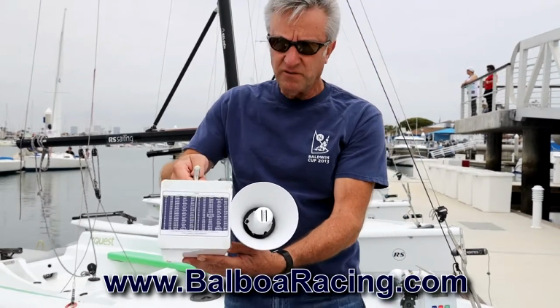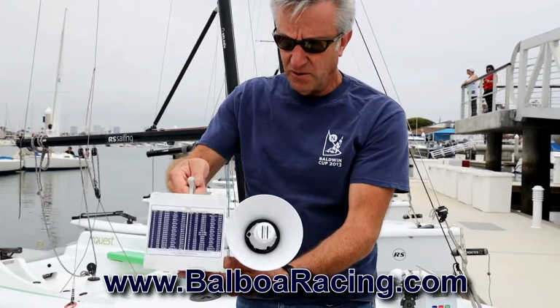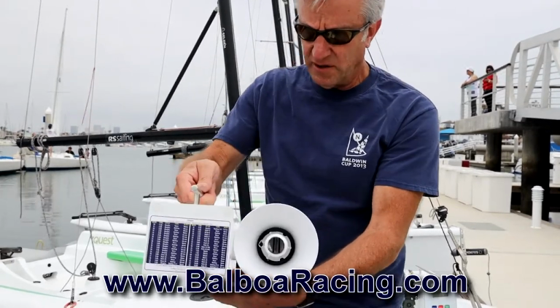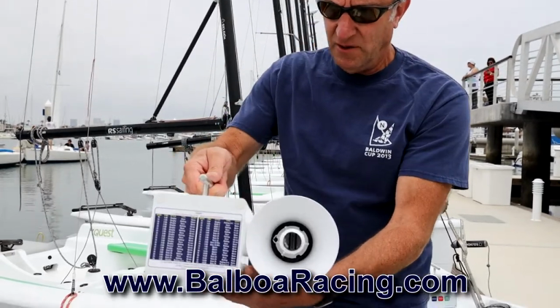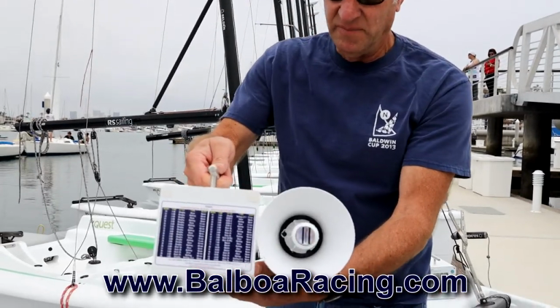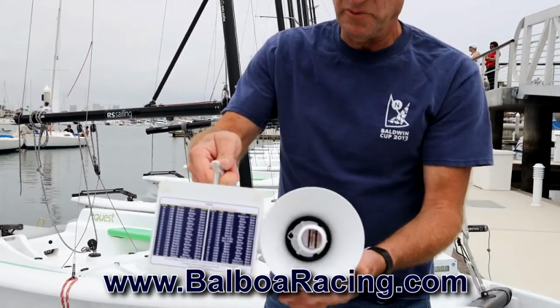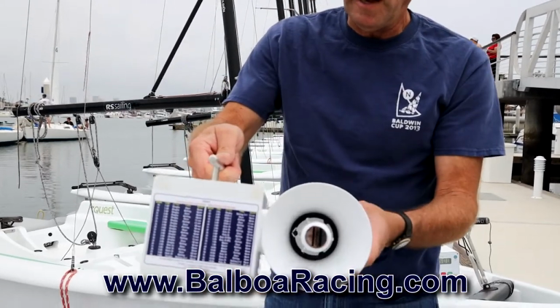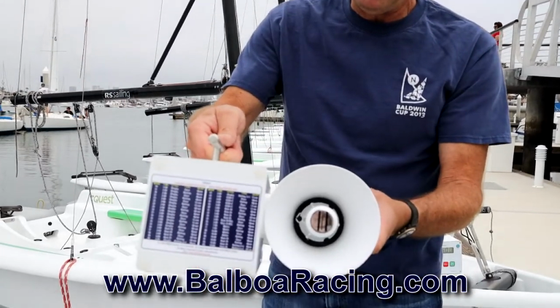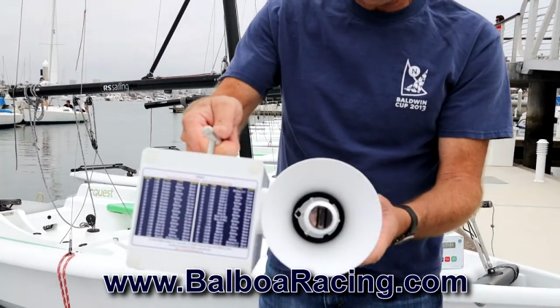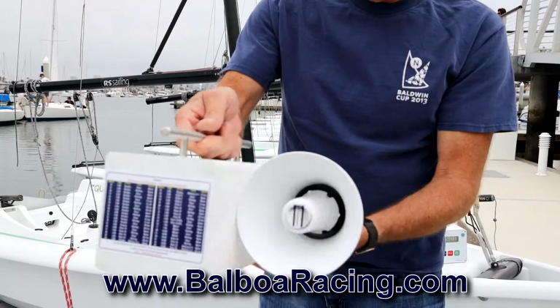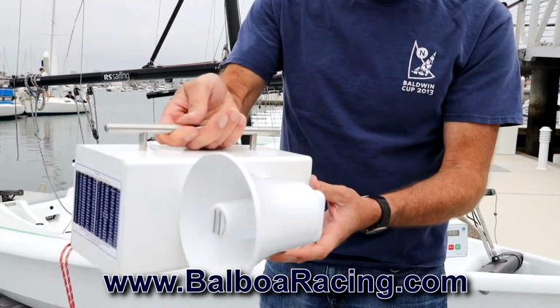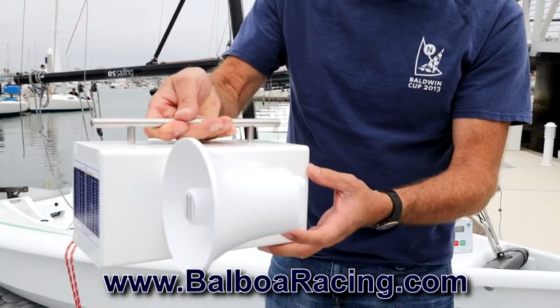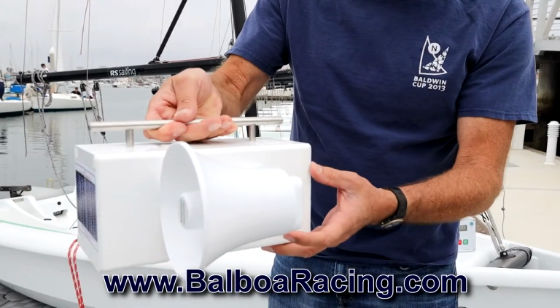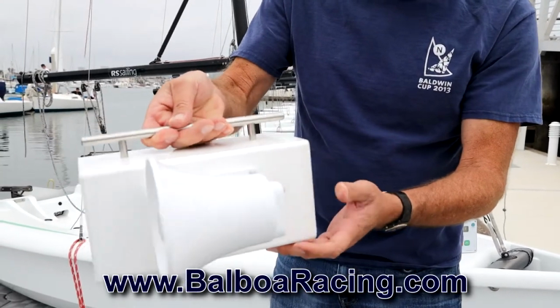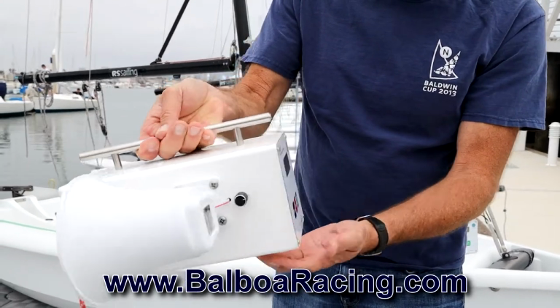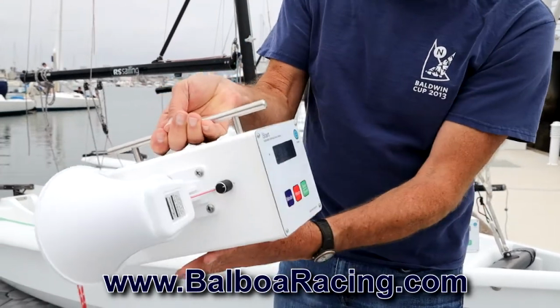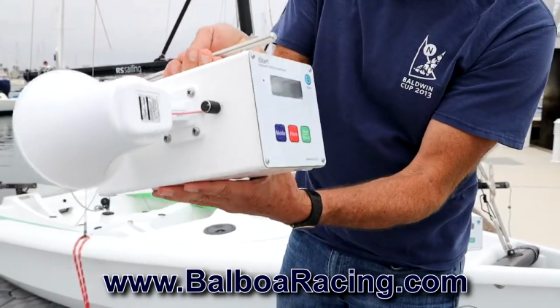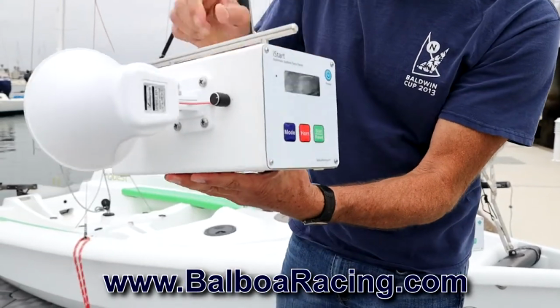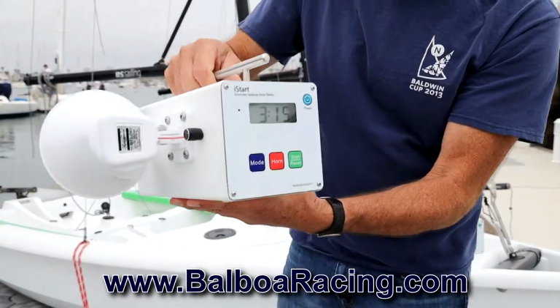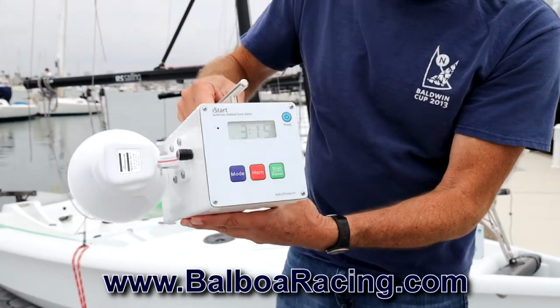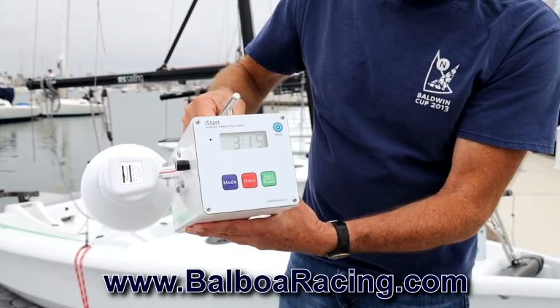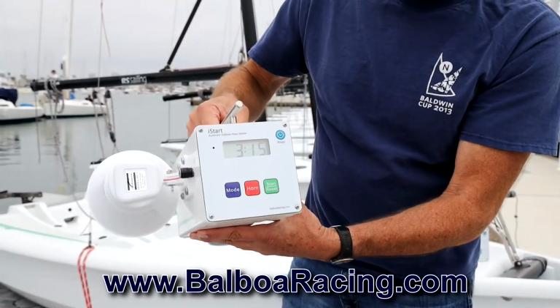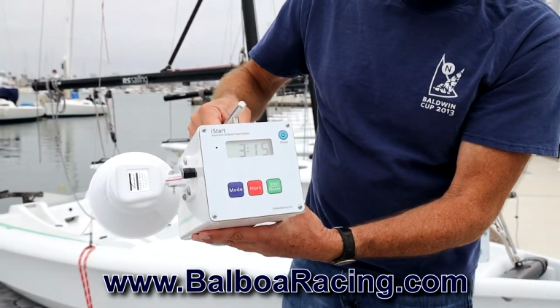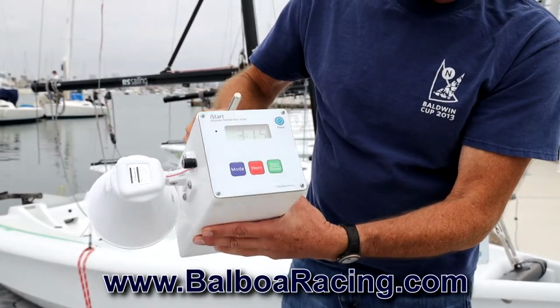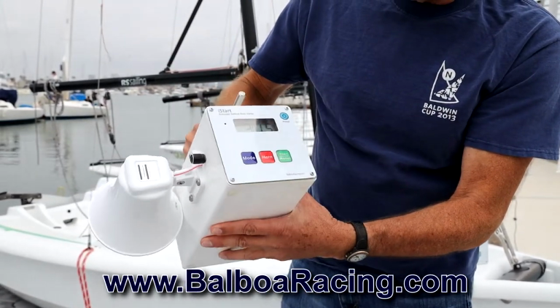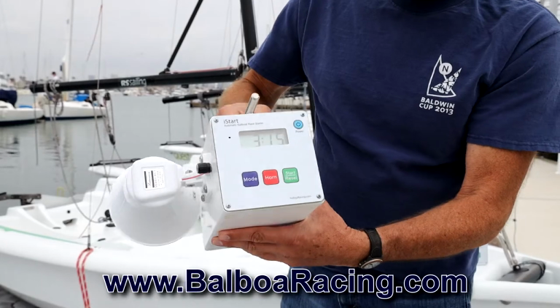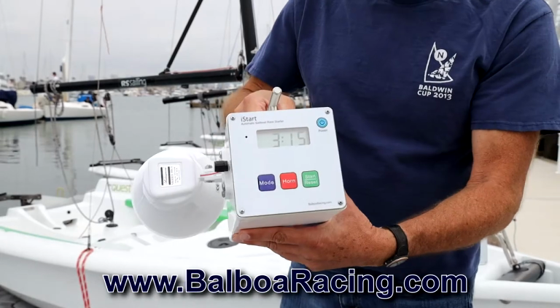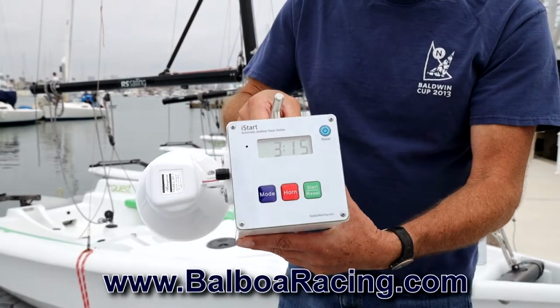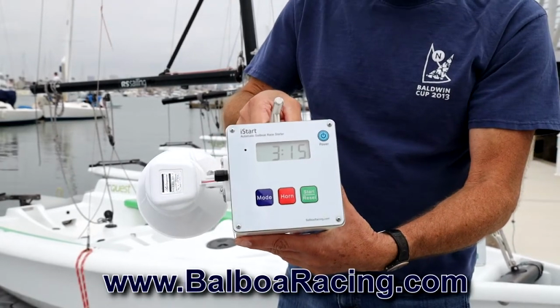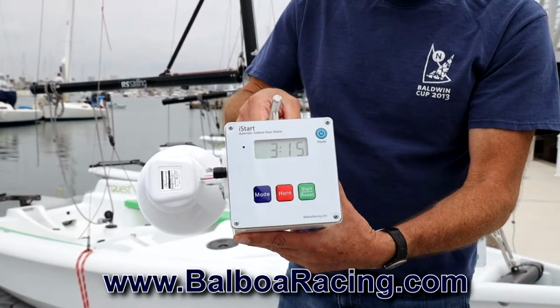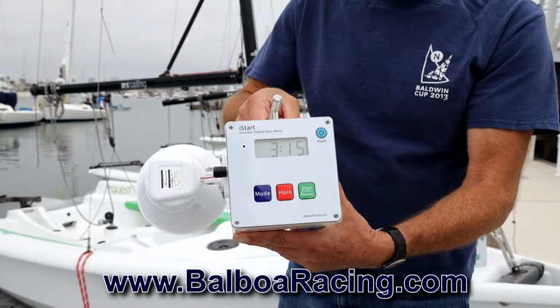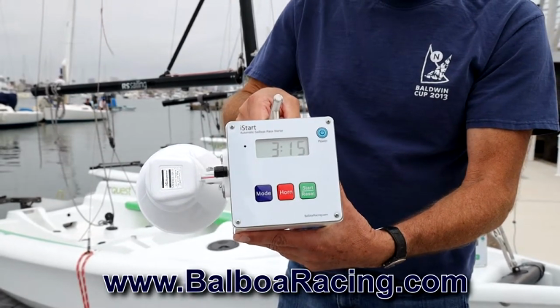So there you go. It comes with a loud hailer, a volume control, full size unit, and a battery charger. The new iStart Whistle.